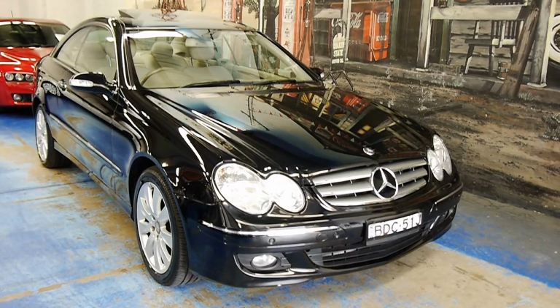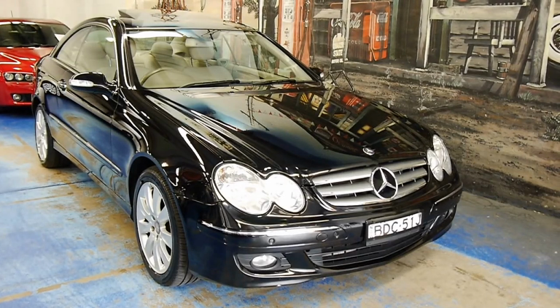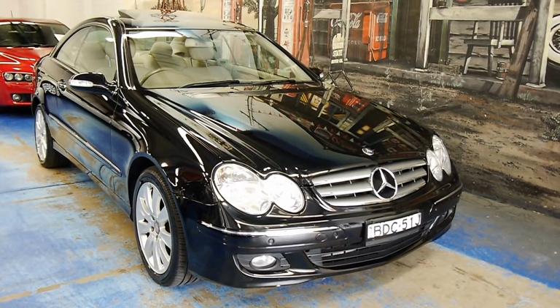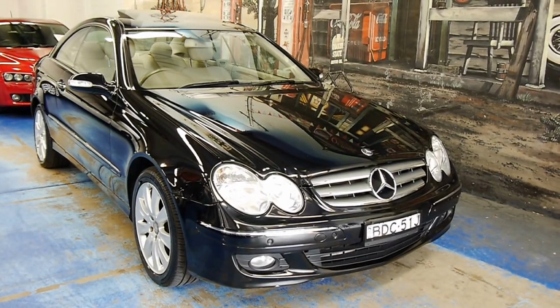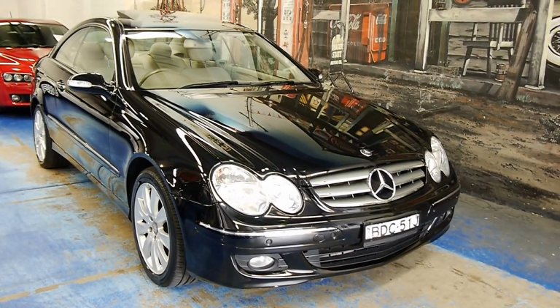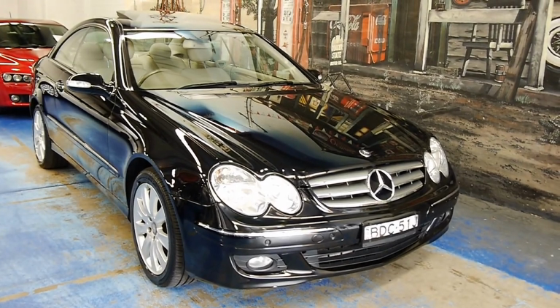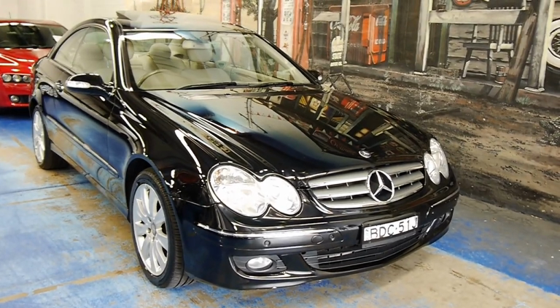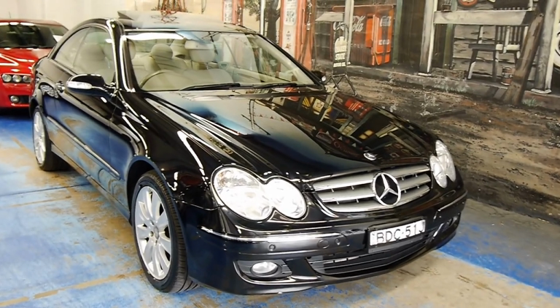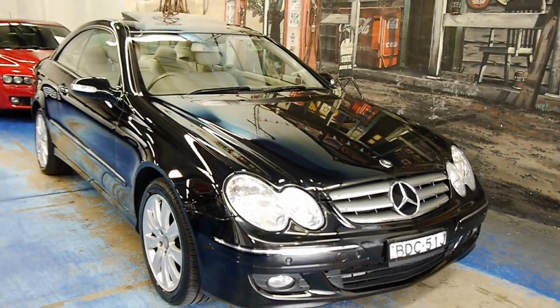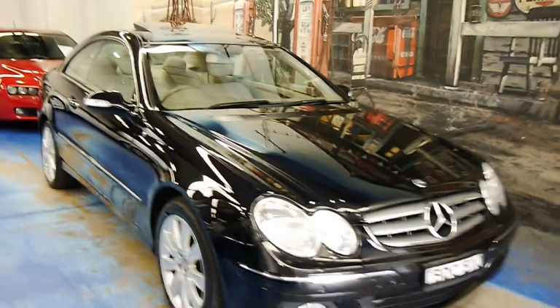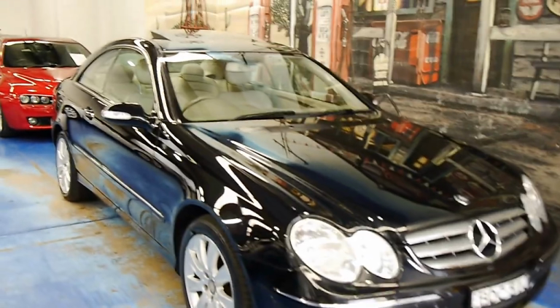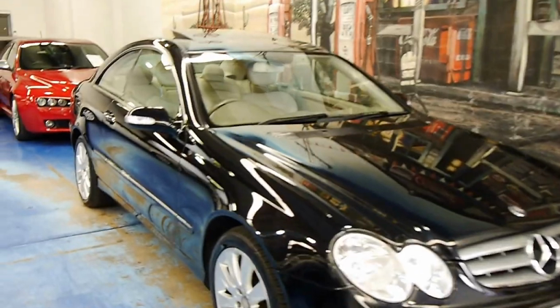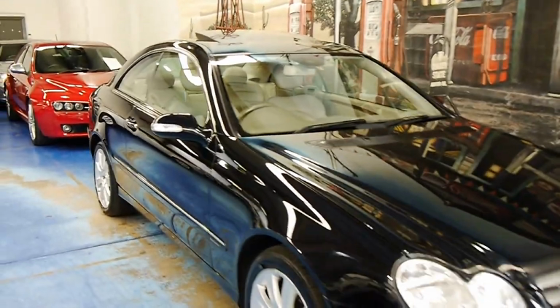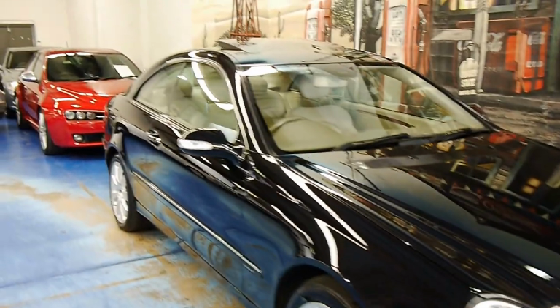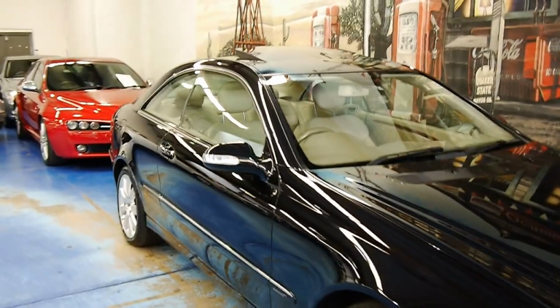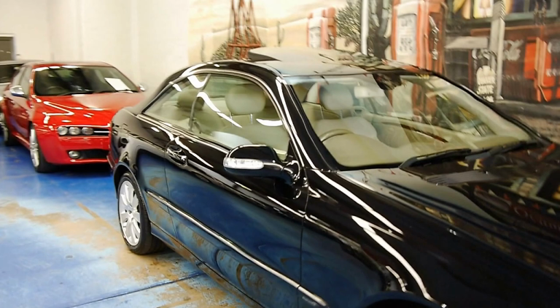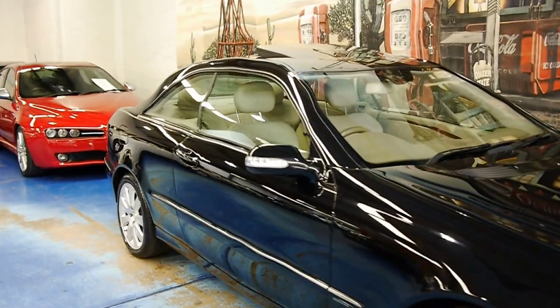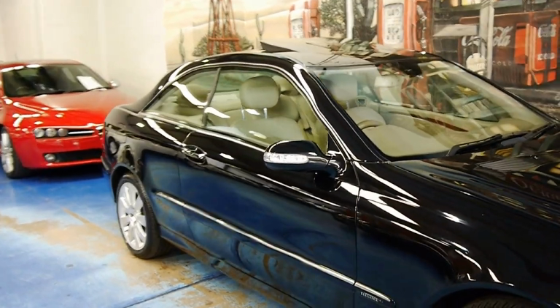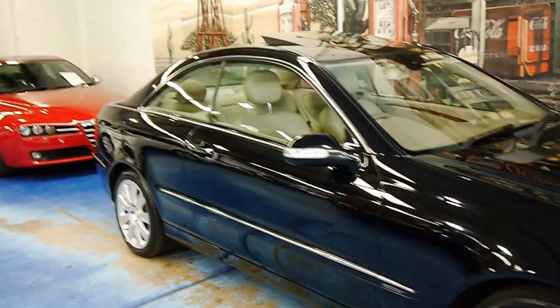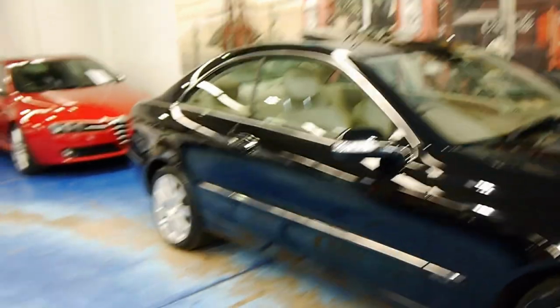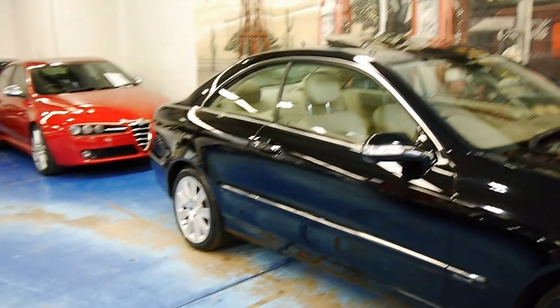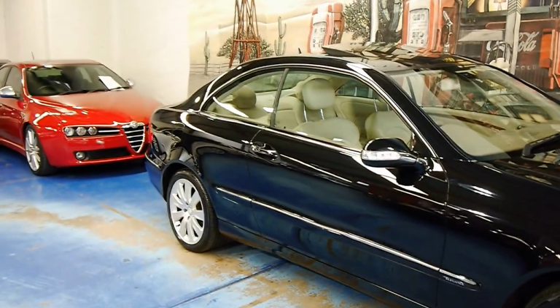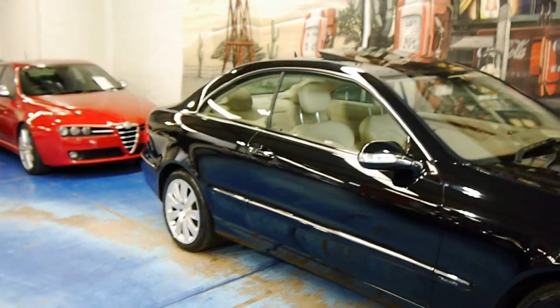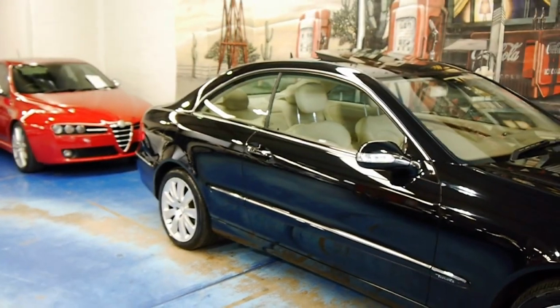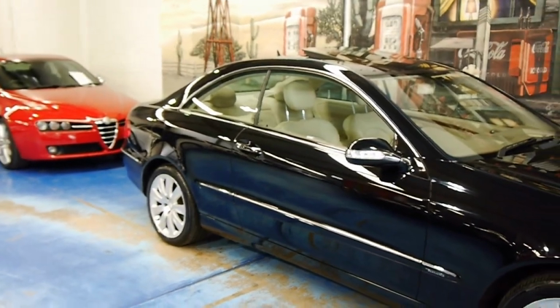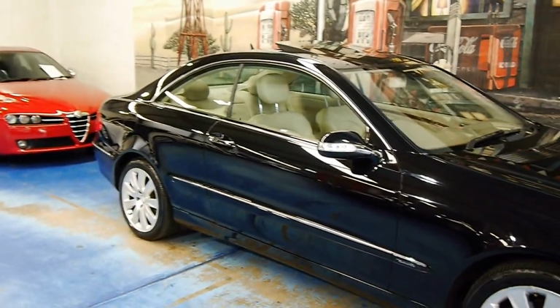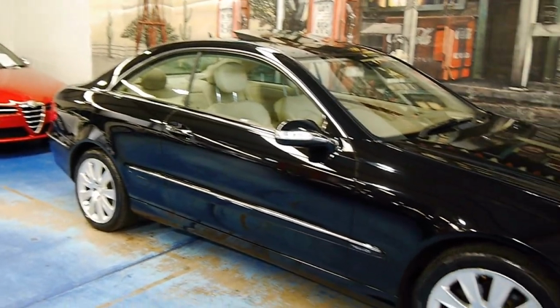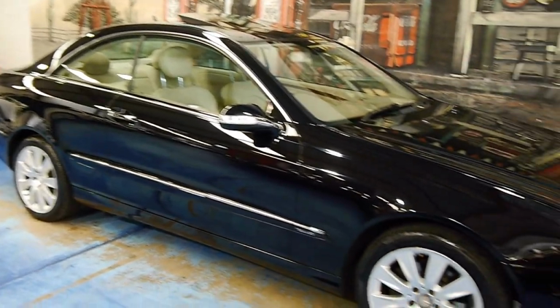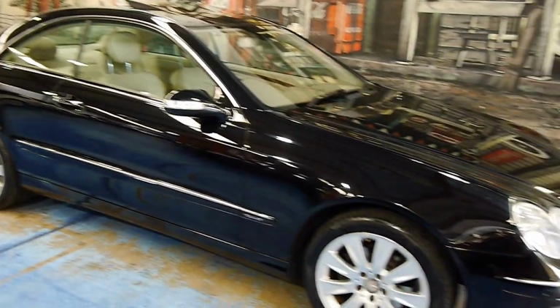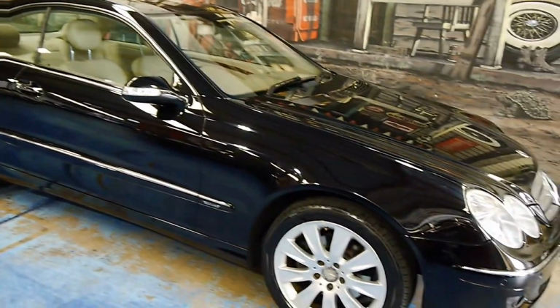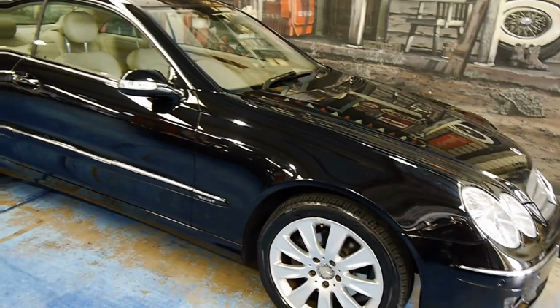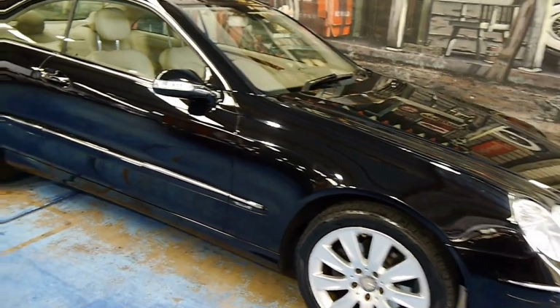Hey folks, beautiful Mercedes-Benz CLK here. It's finished in obsidian, and it's got the parchment cream interior.